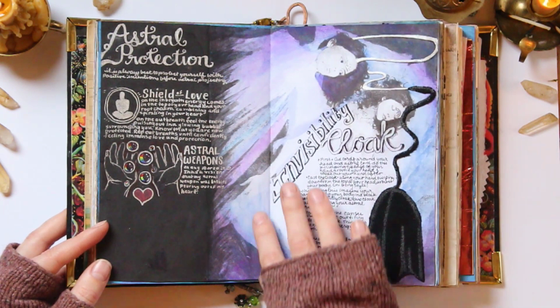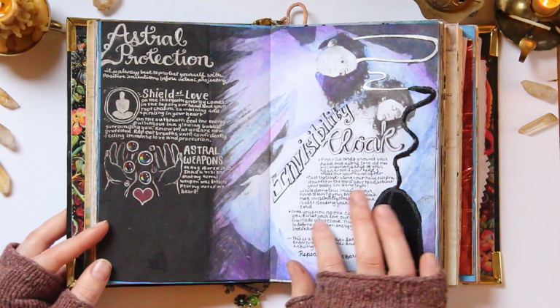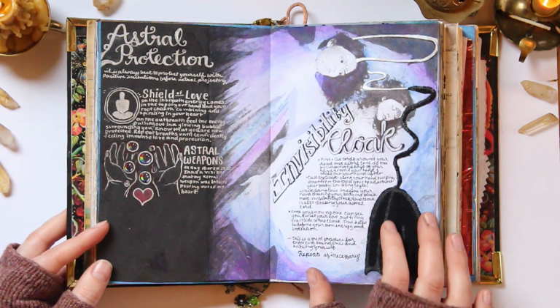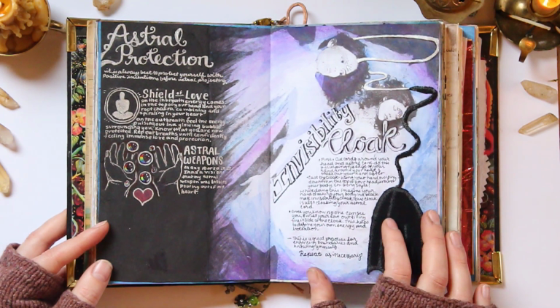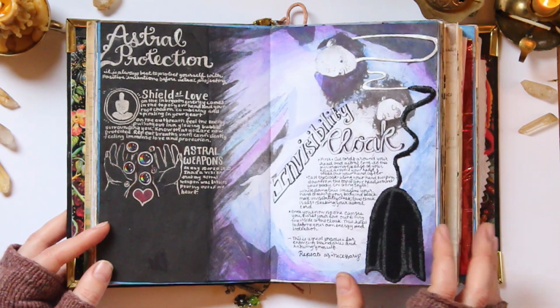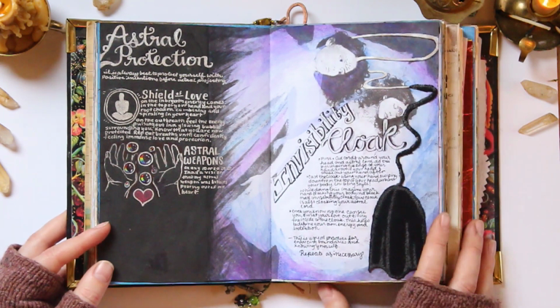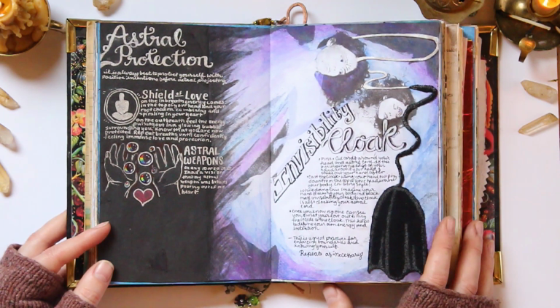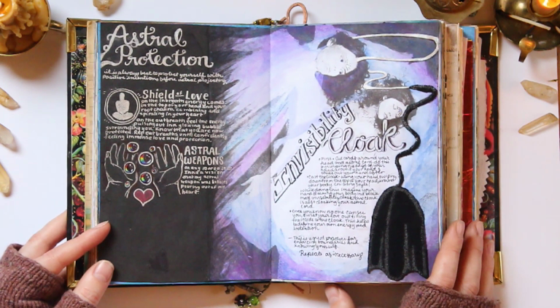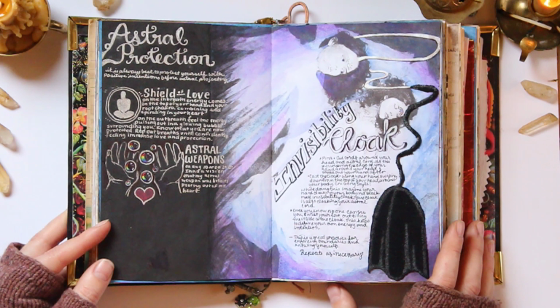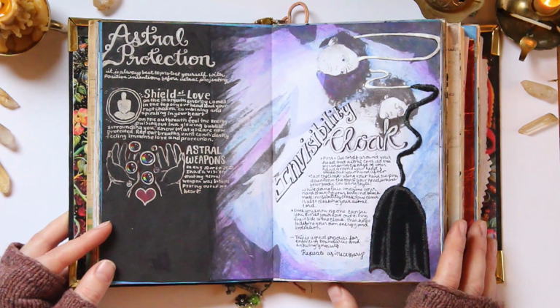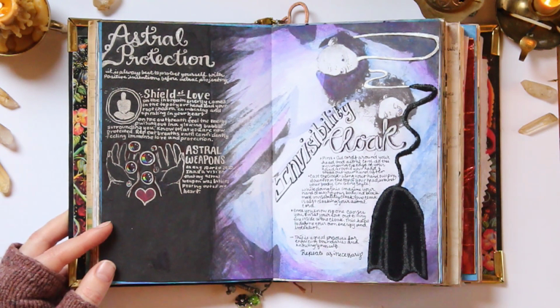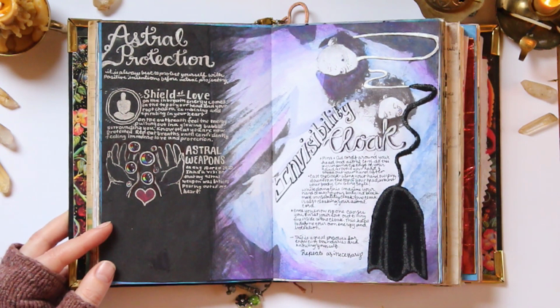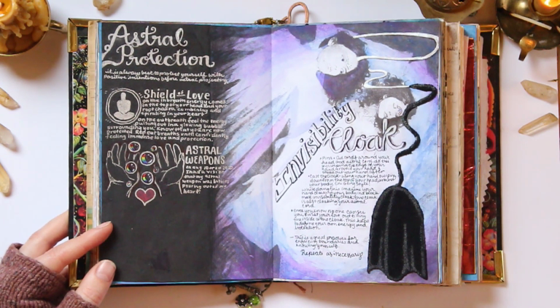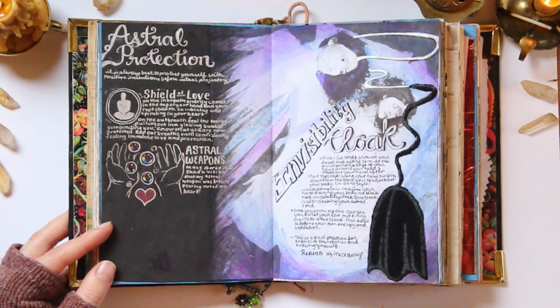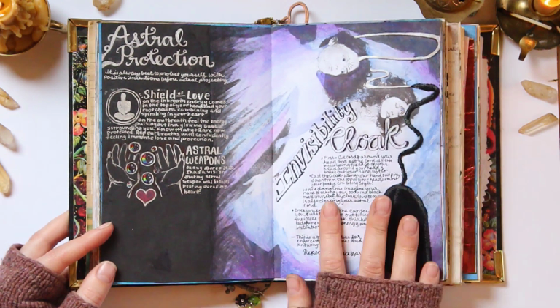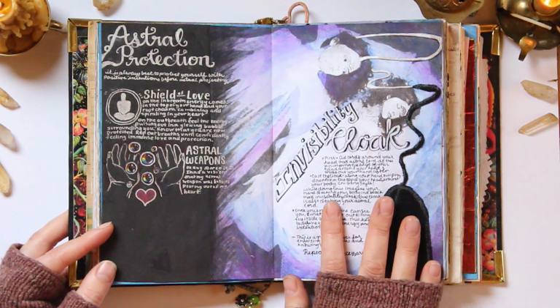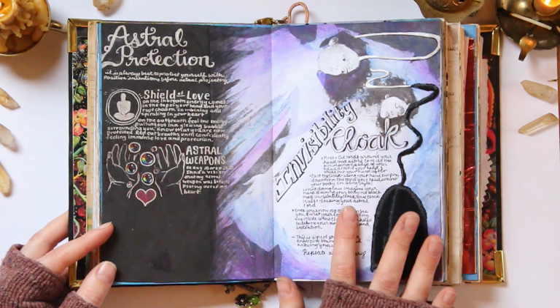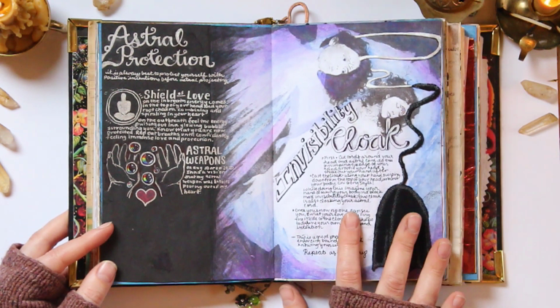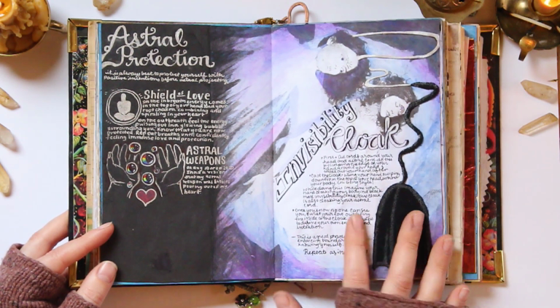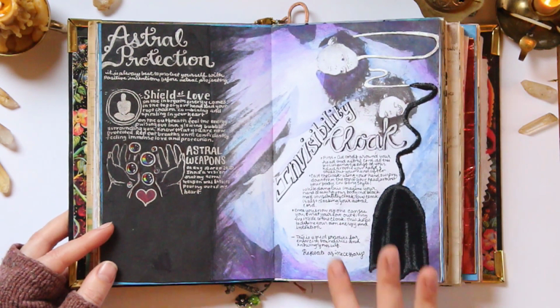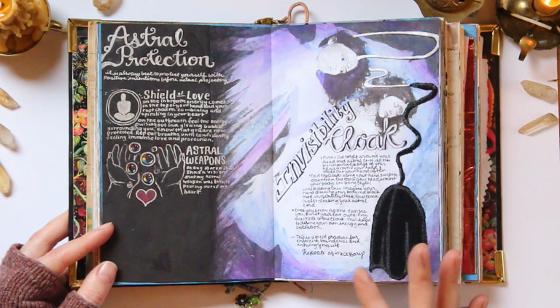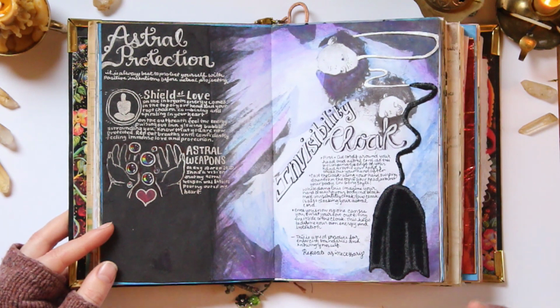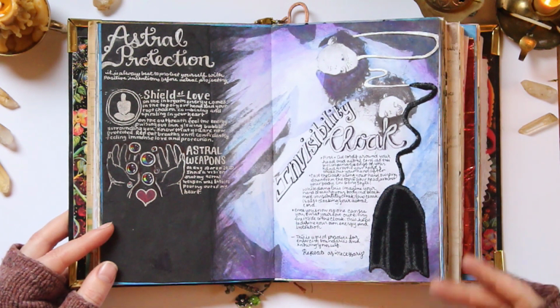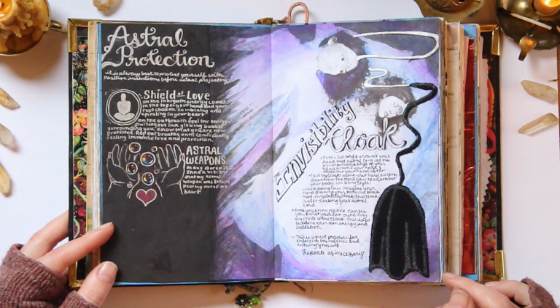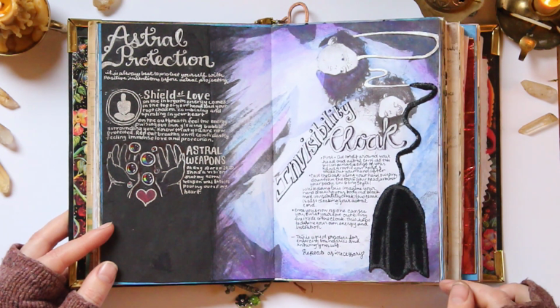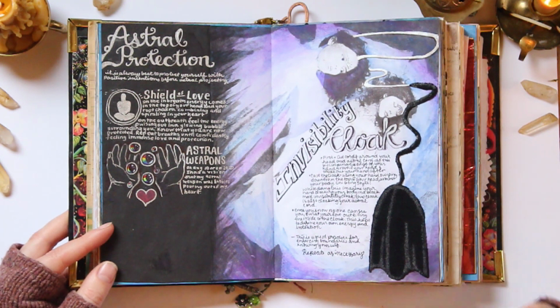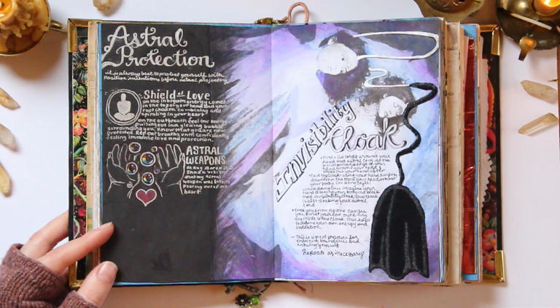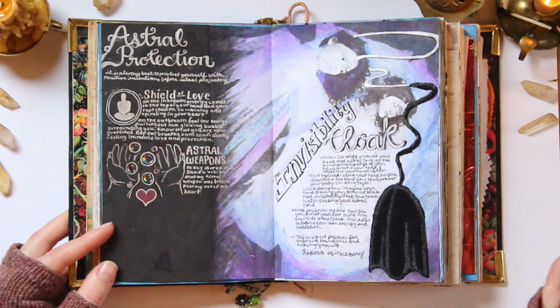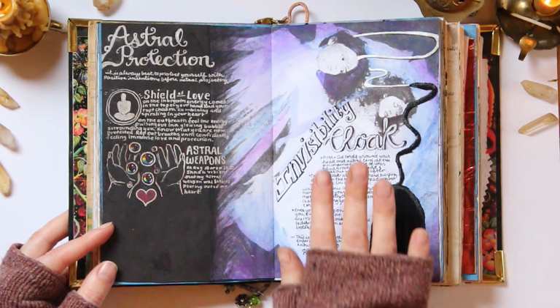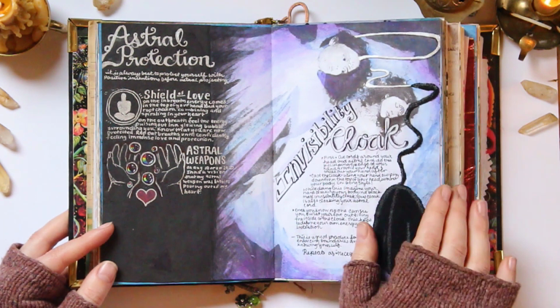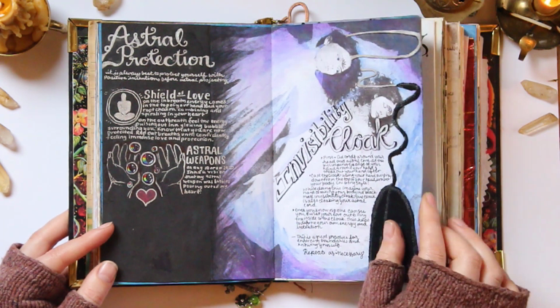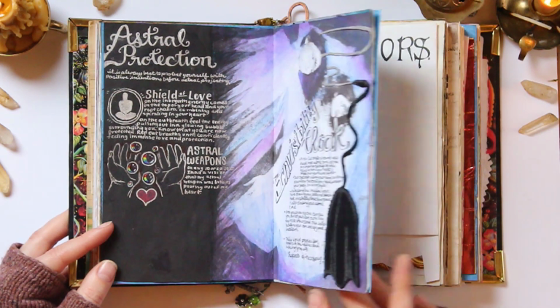This invisibility cloak spell is fan-freaking-tastic if you guys have trouble with boundaries. I do this not even when I'm in my astral body, just to protect myself physically as well and my energy body. So that's a really useful spell.